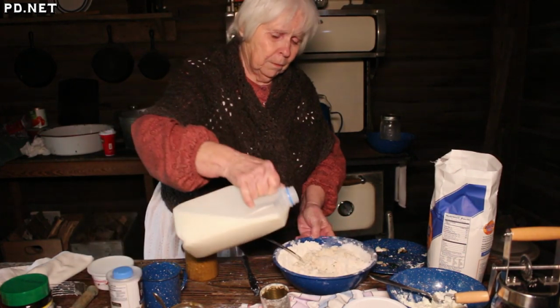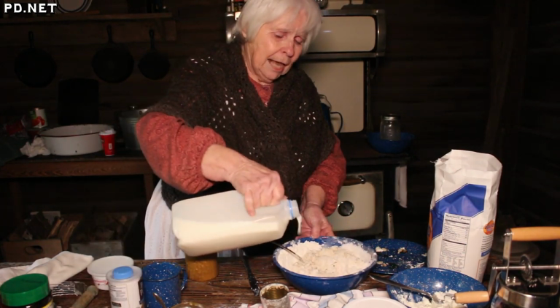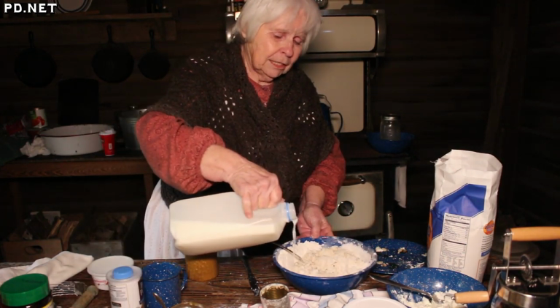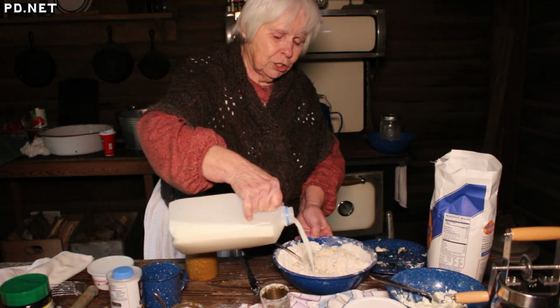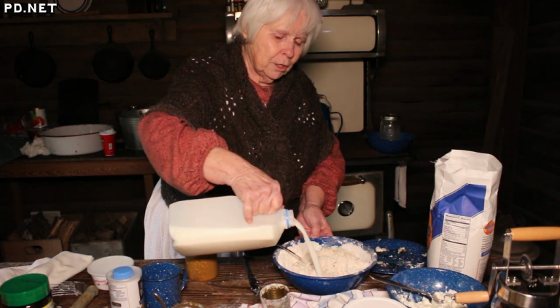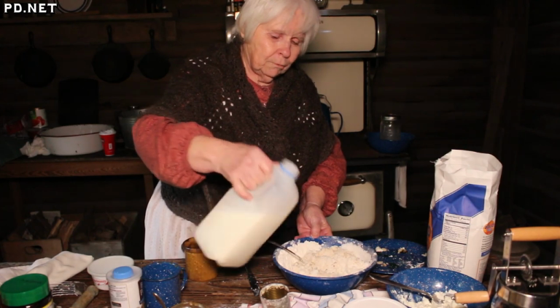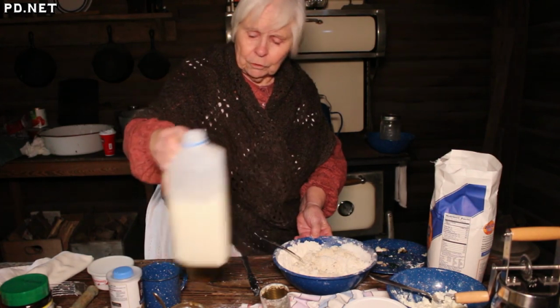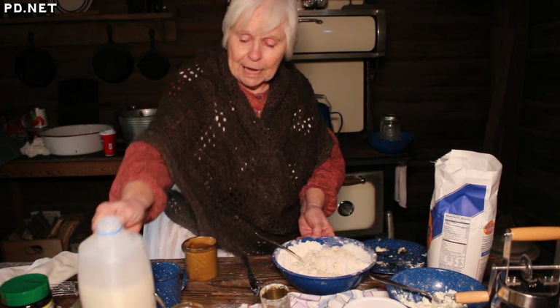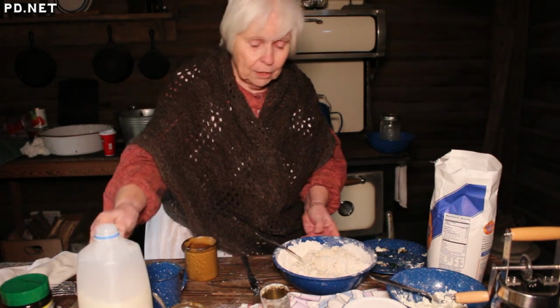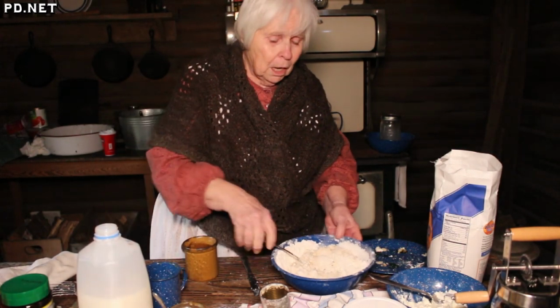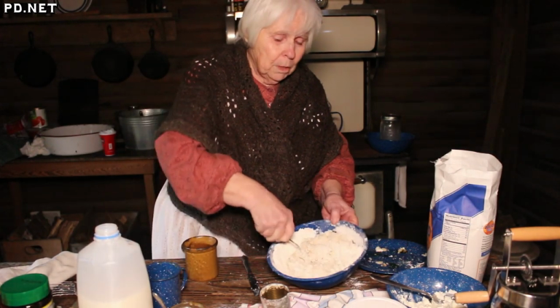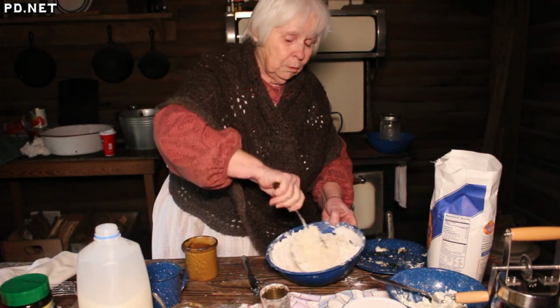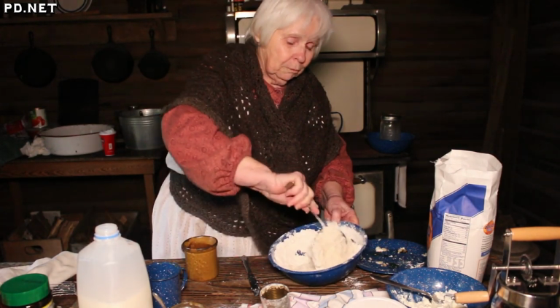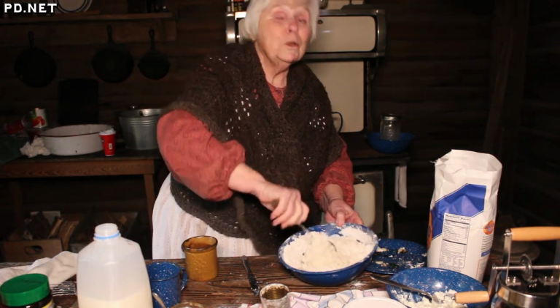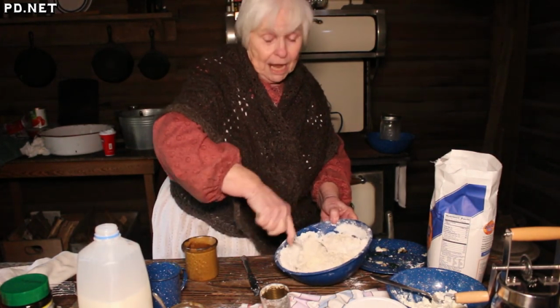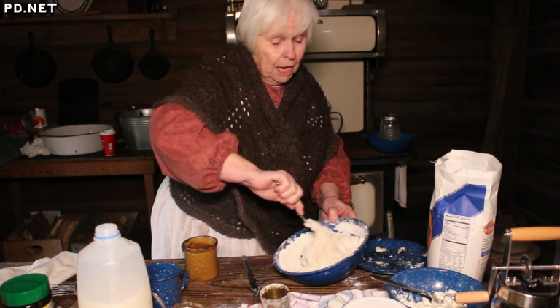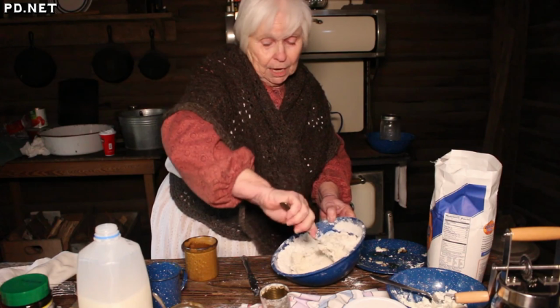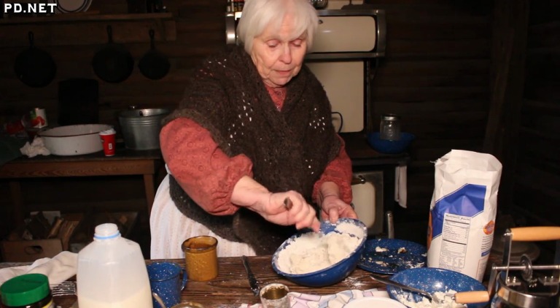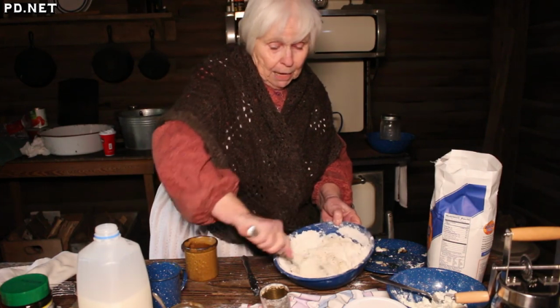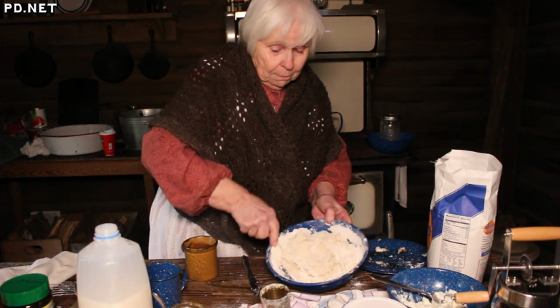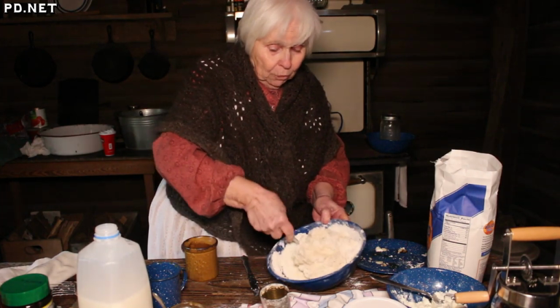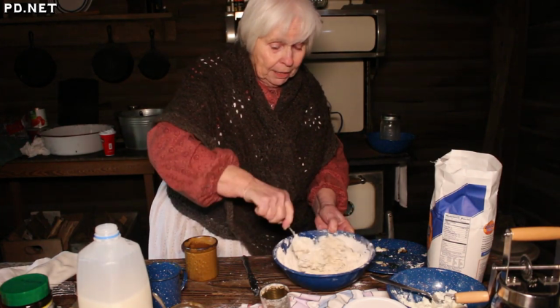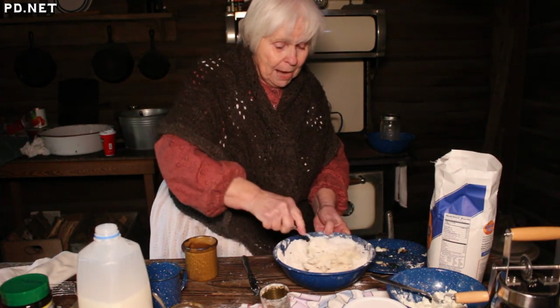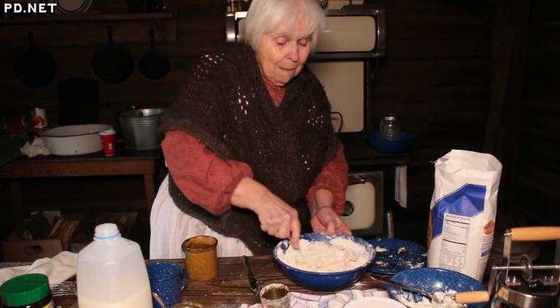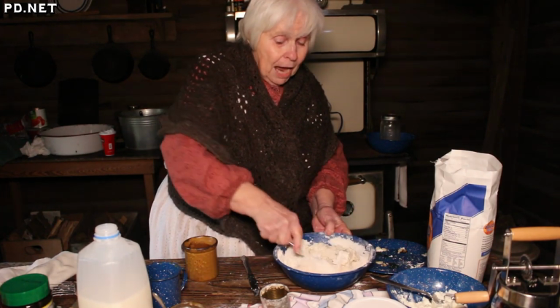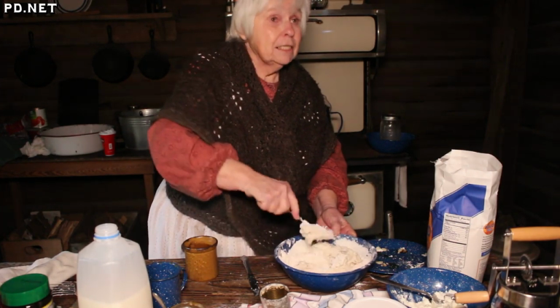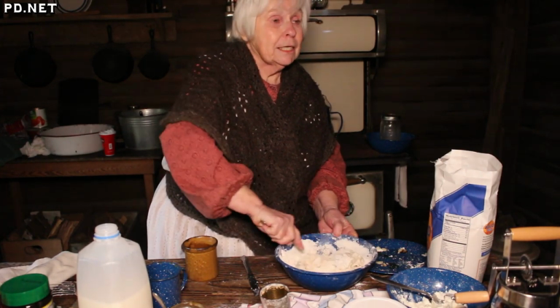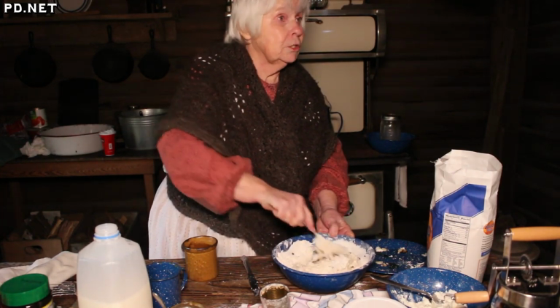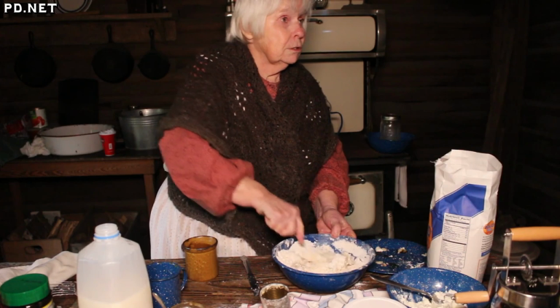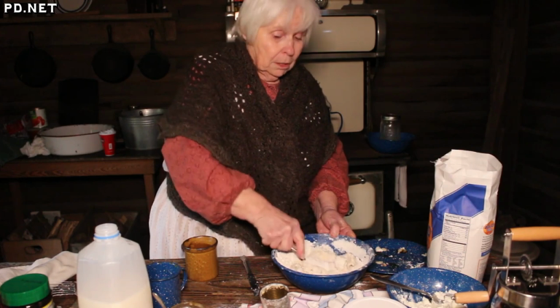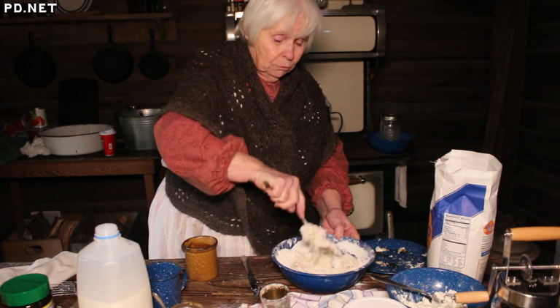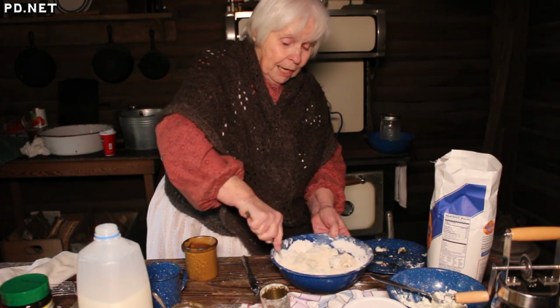Last year for syrup day out here, it was a pretty day unlike today, and we had a big crowd. I made about nine dozen biscuits, just in one day.